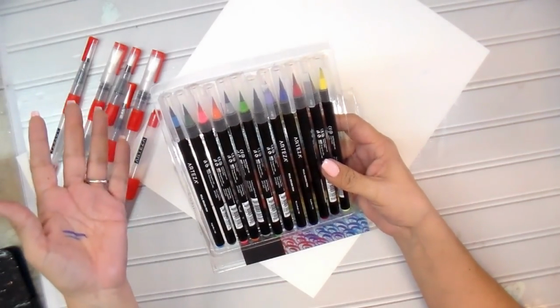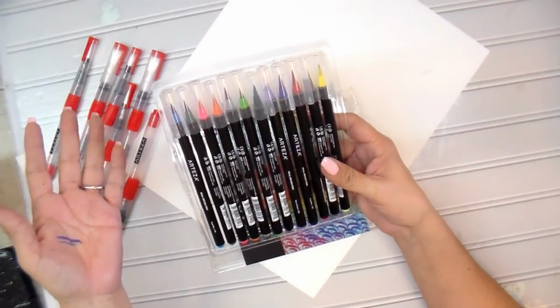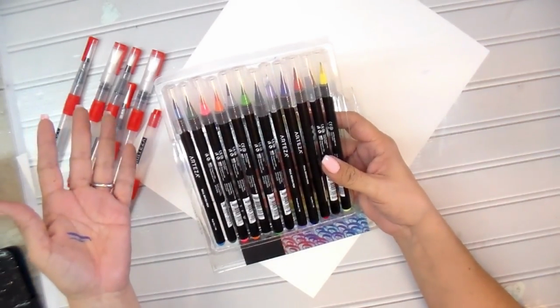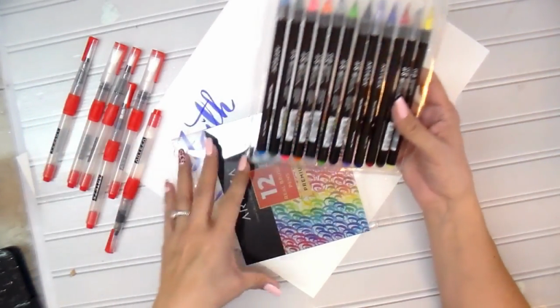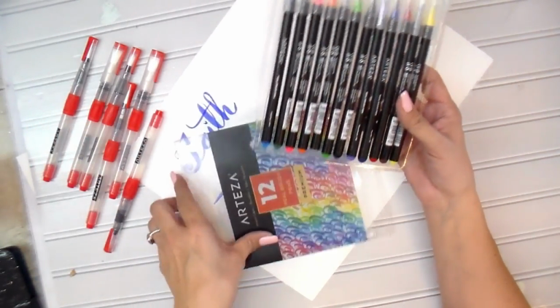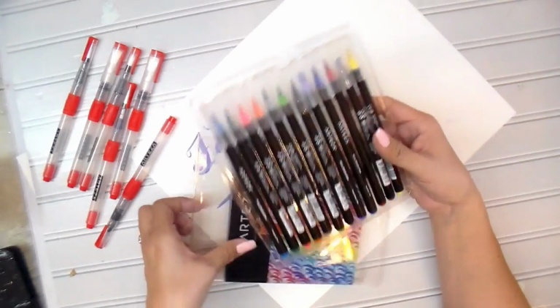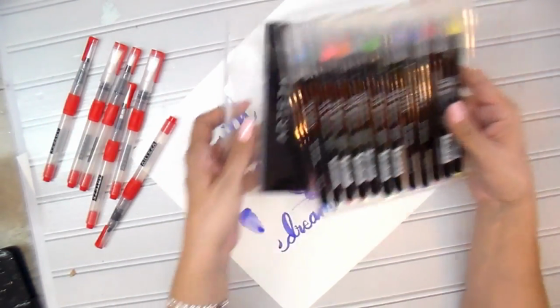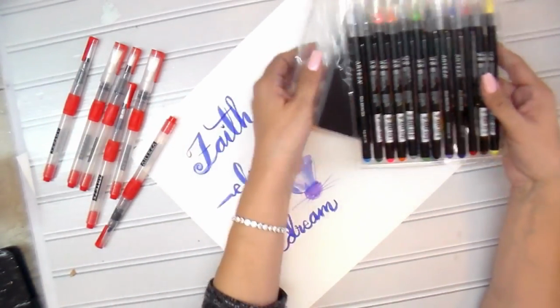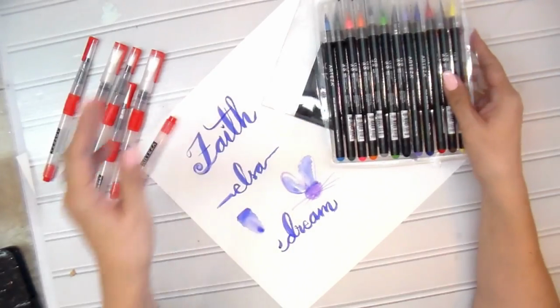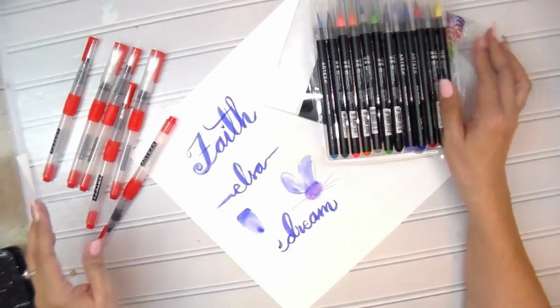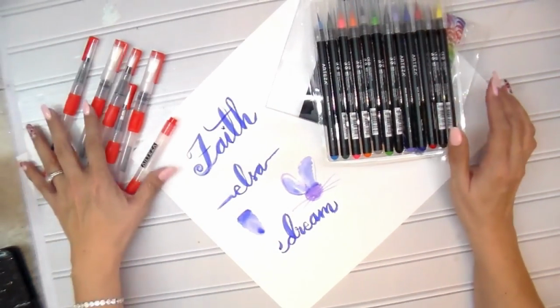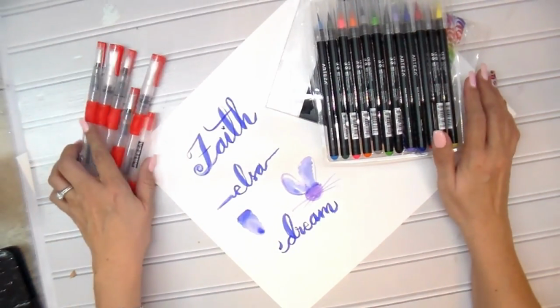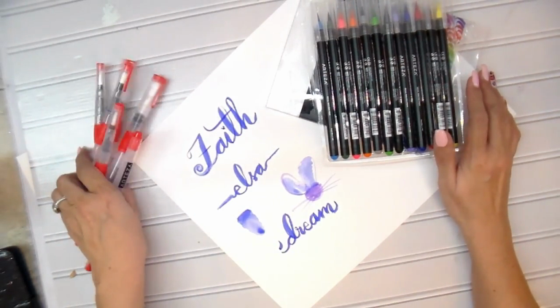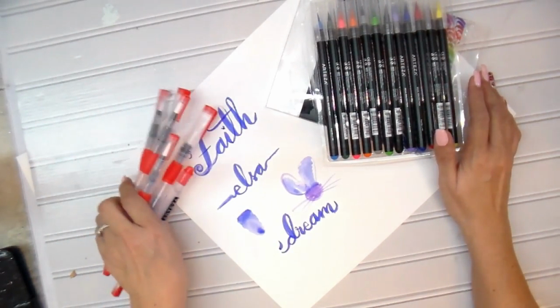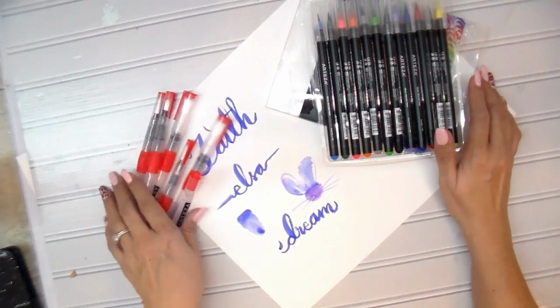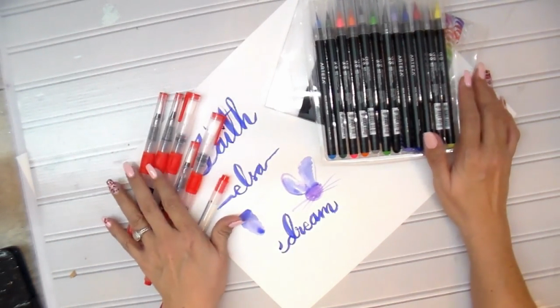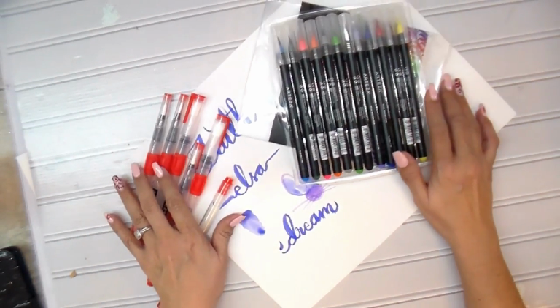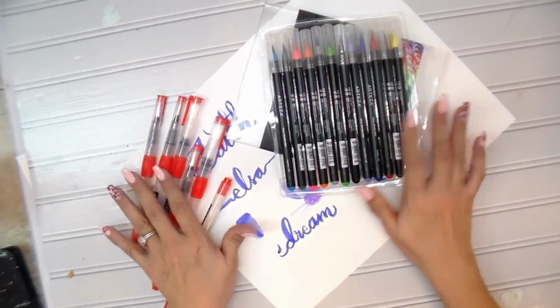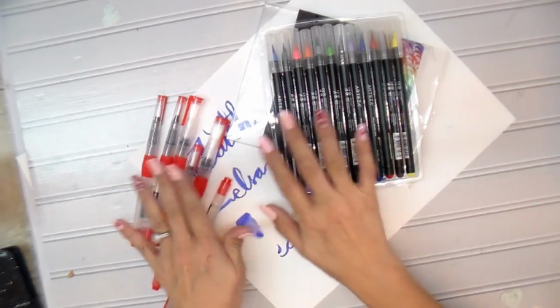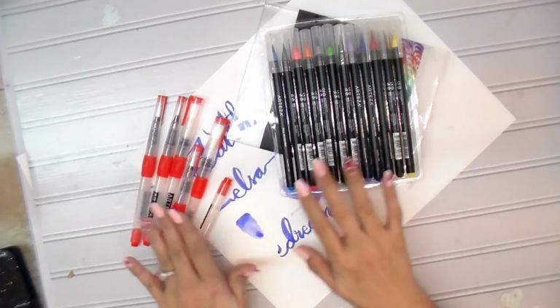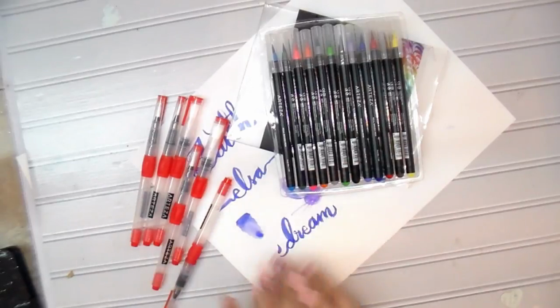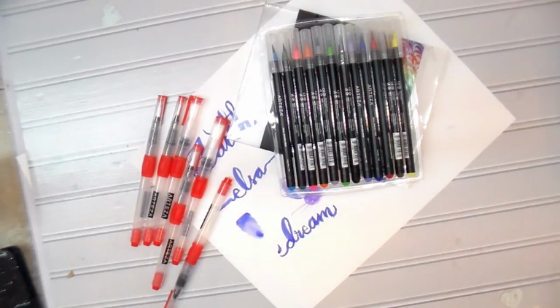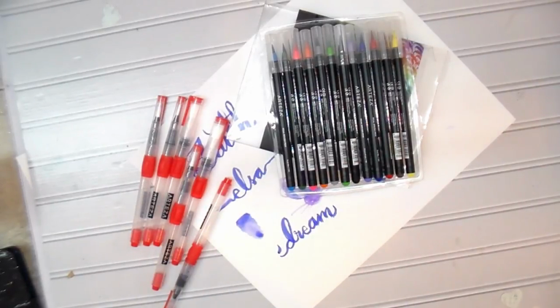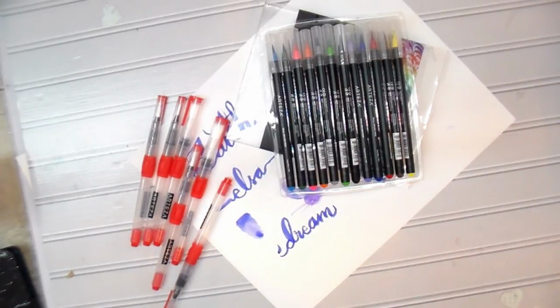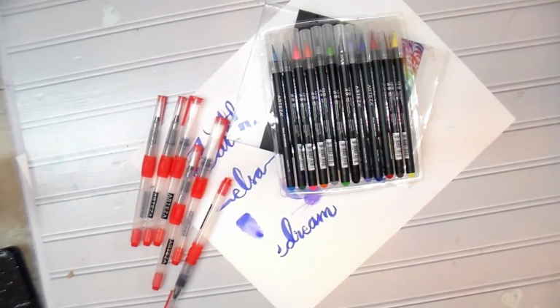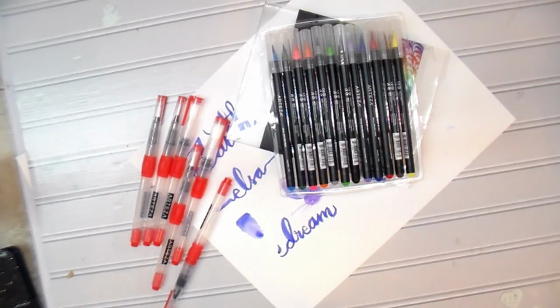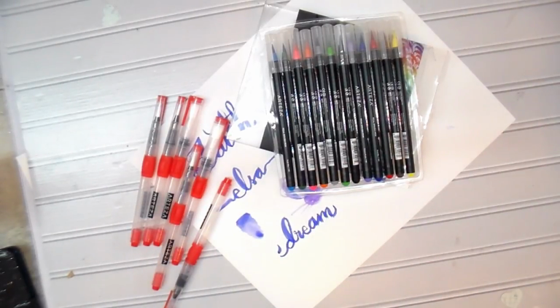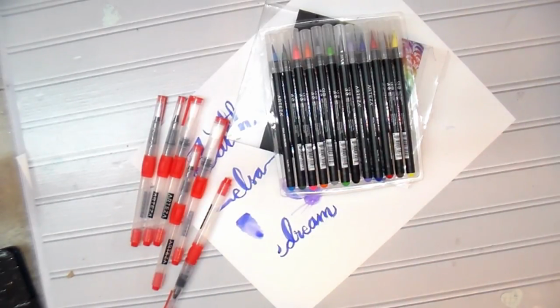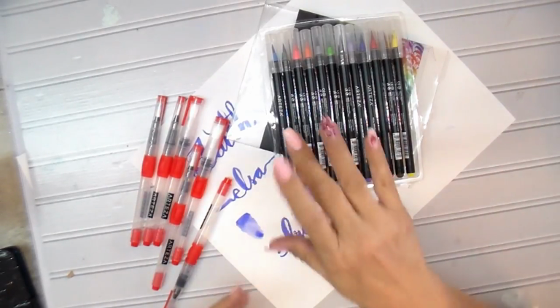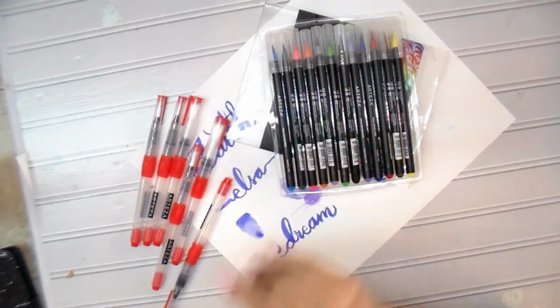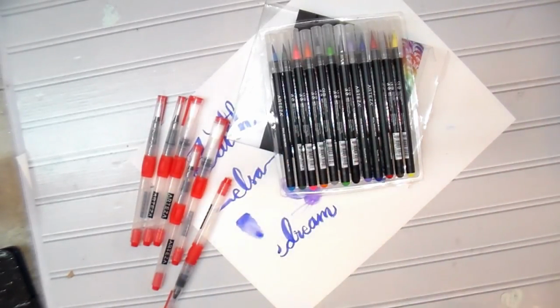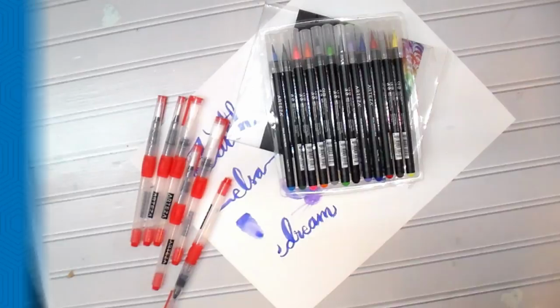Once again, very affordable. So if you want to try your hand at watercoloring, this right here would be a great start for all of you. Thank you so much for watching and I'll catch you in the next one — bye!